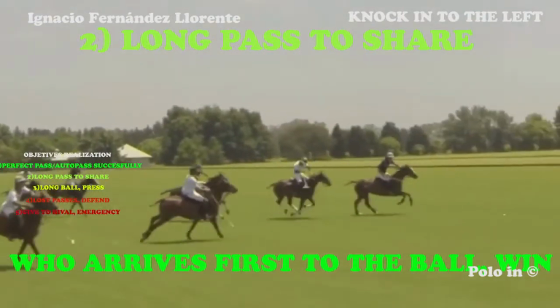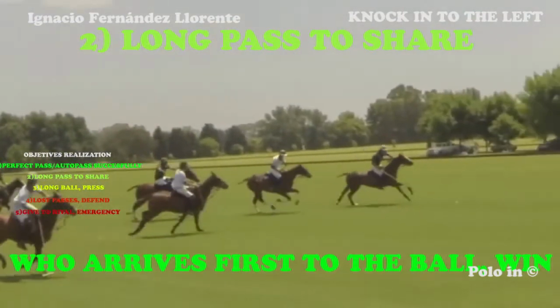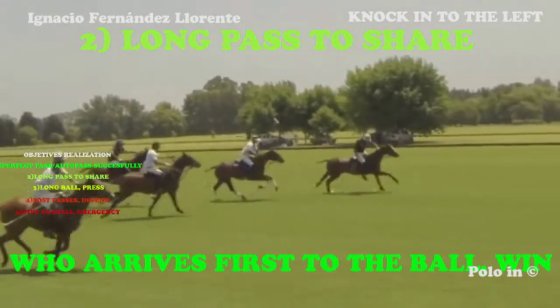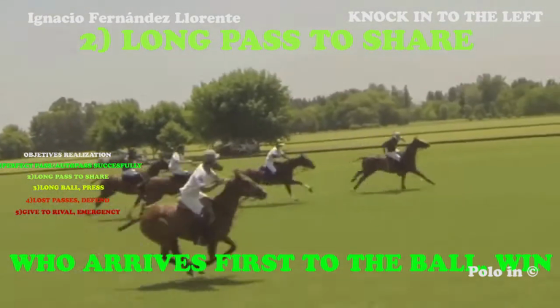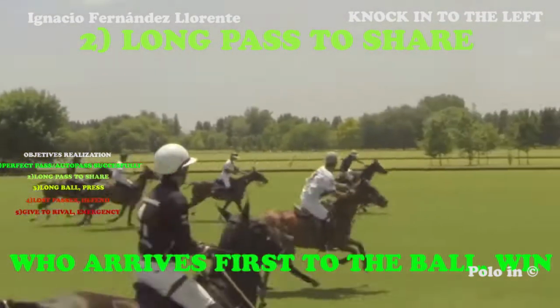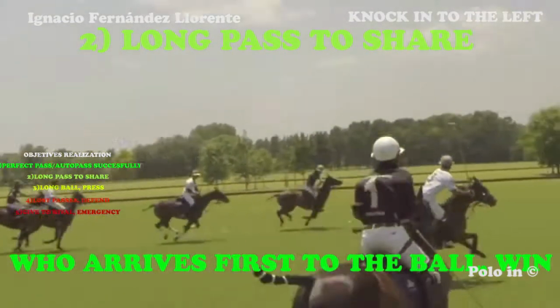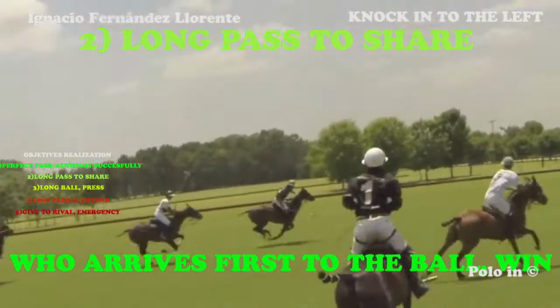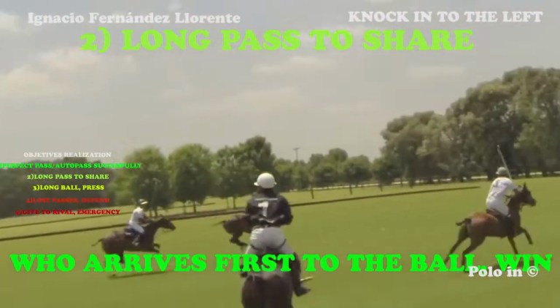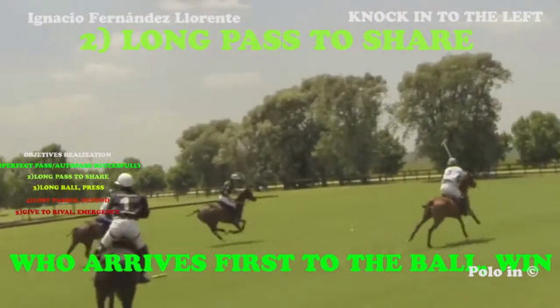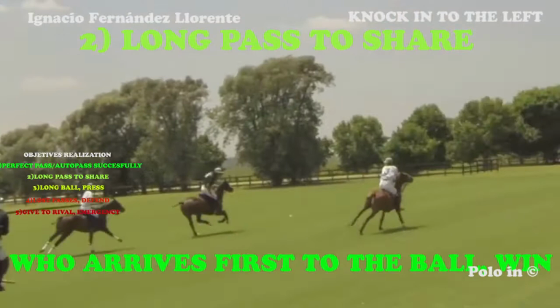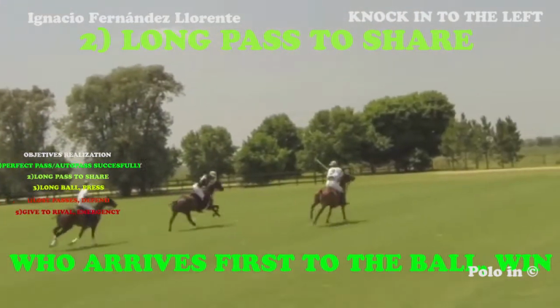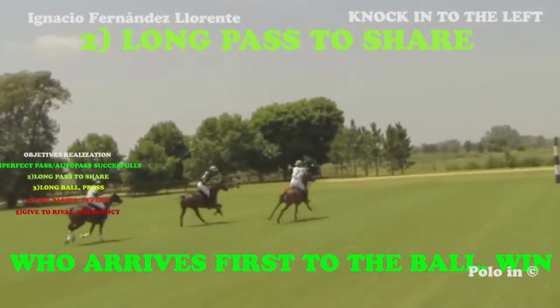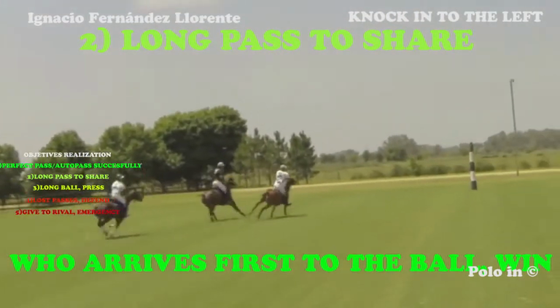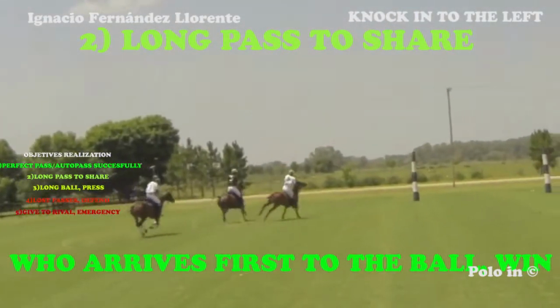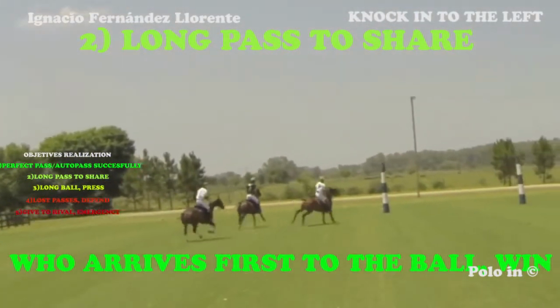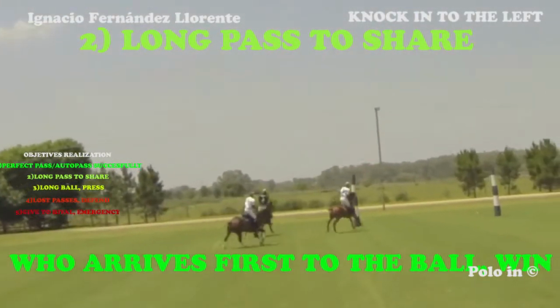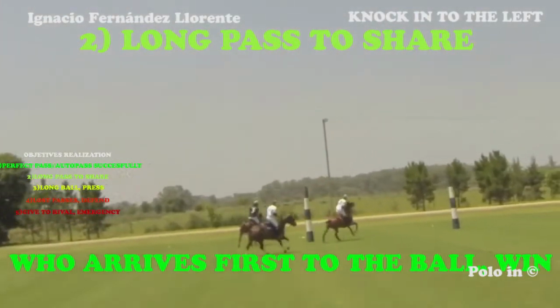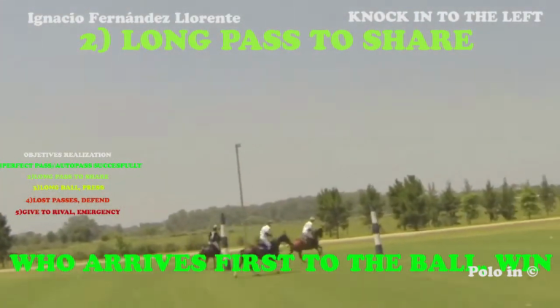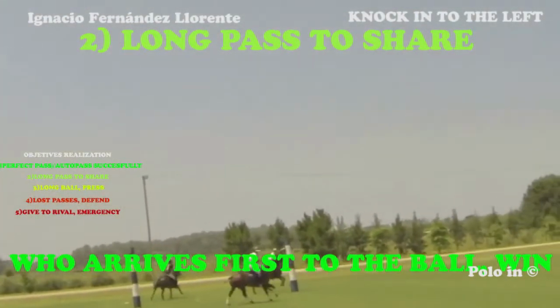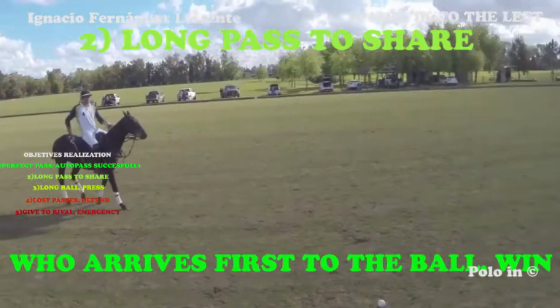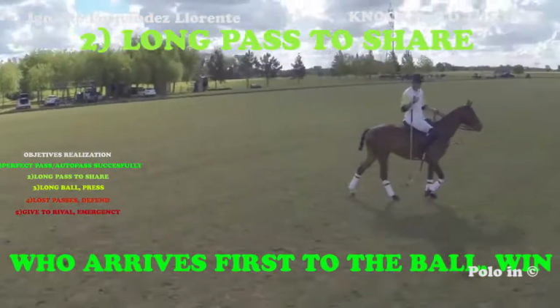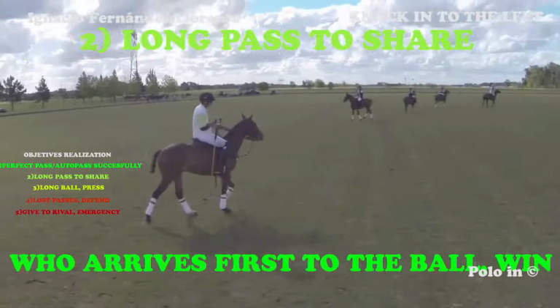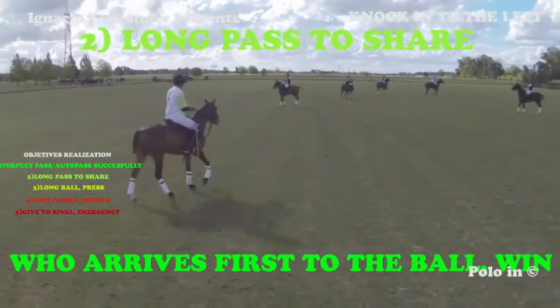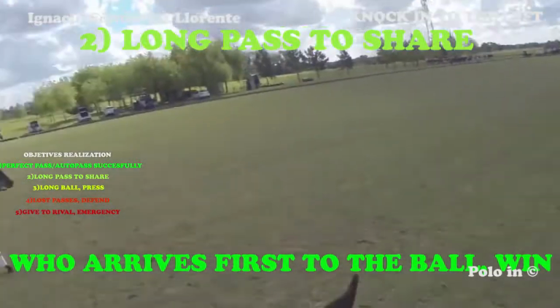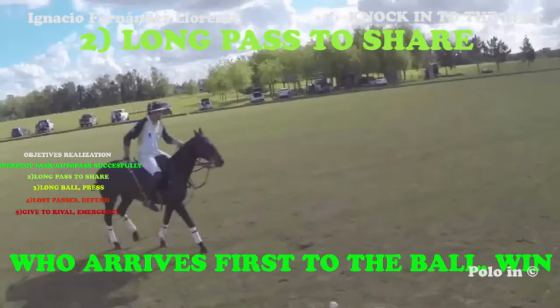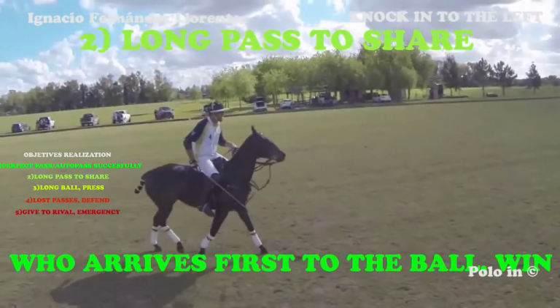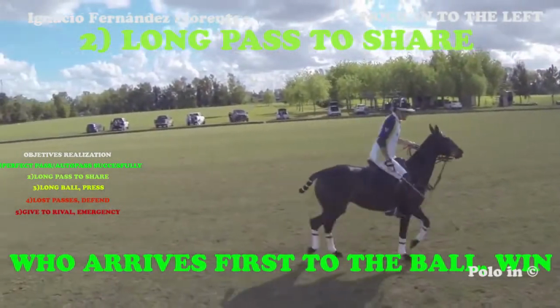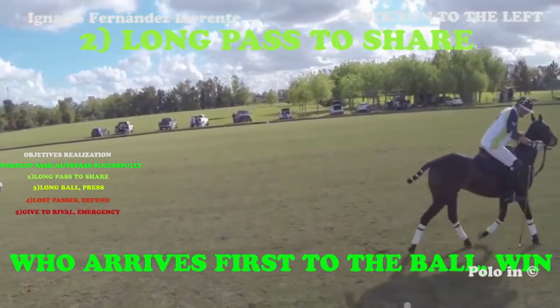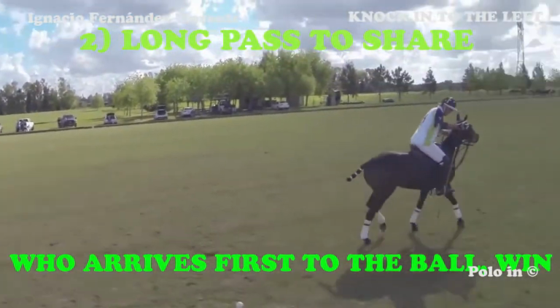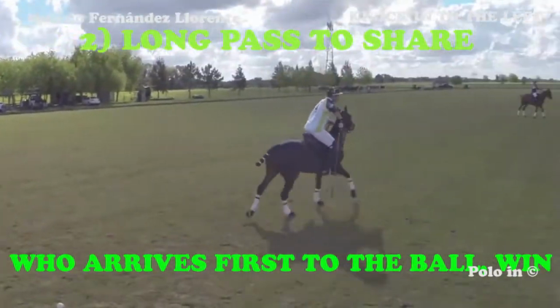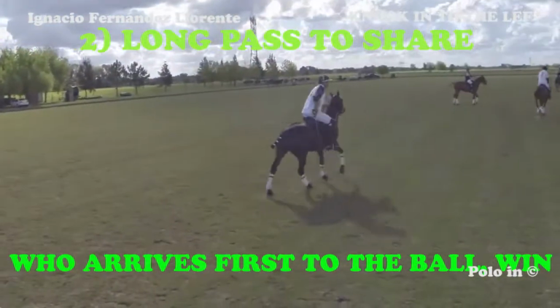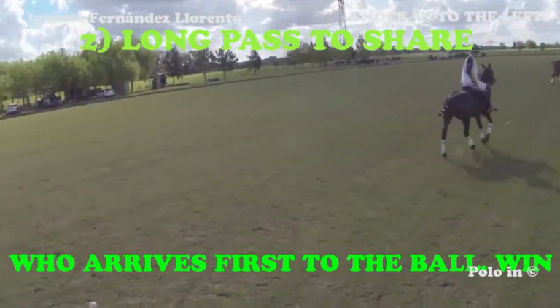The priority is to get to the ball before the opponent. With a large pass, the more of your teammates are on the line of the ball, the easier it is to get the ball. When you hit a long ball — a divided pass — the more players of your team are on the line of the ball, the easier it is for you to keep the ball.